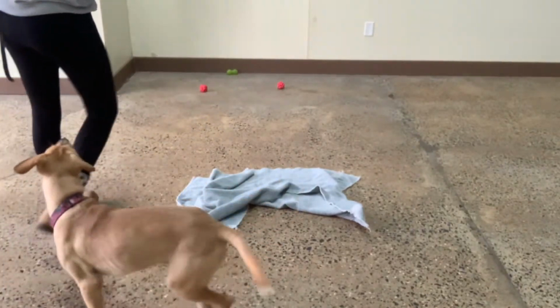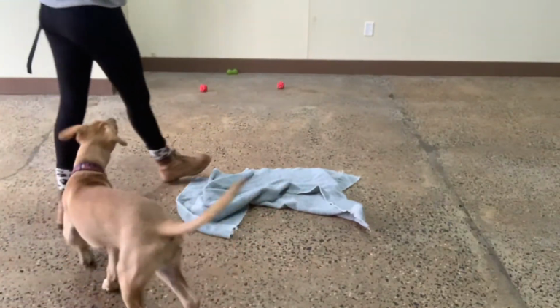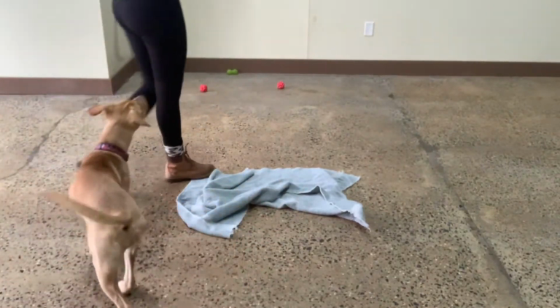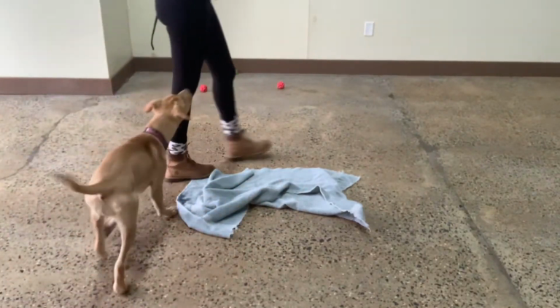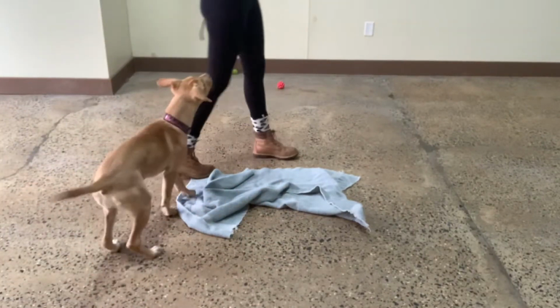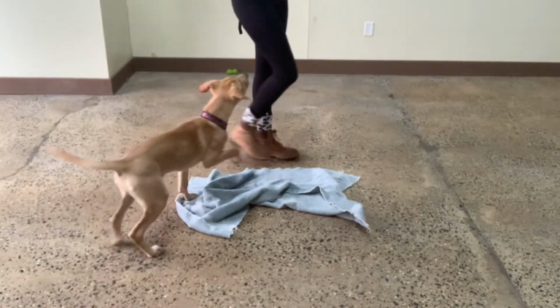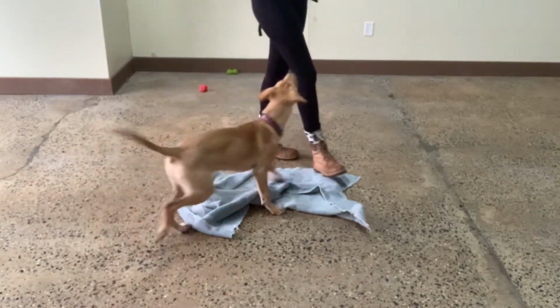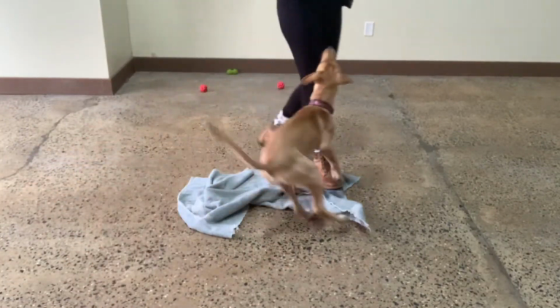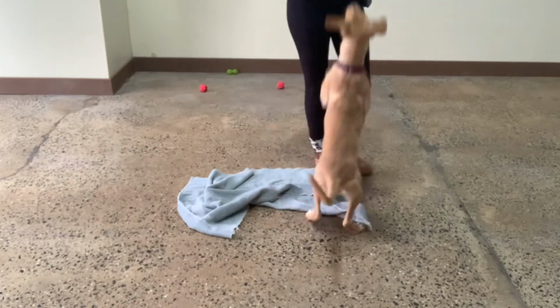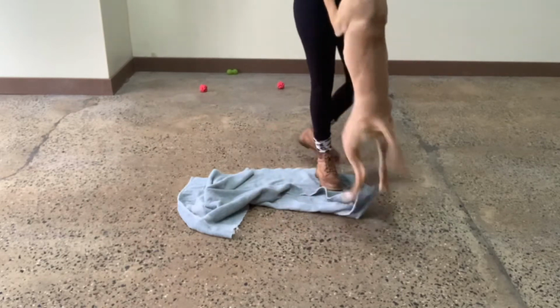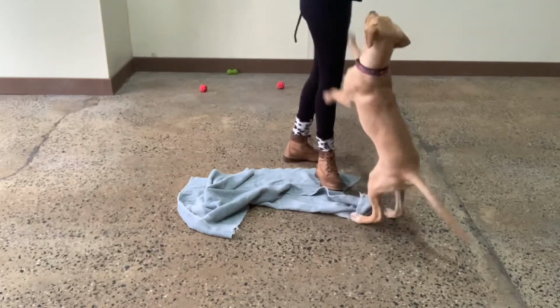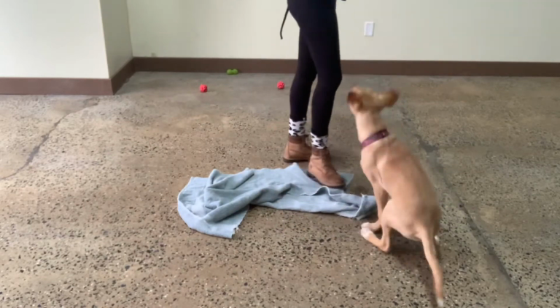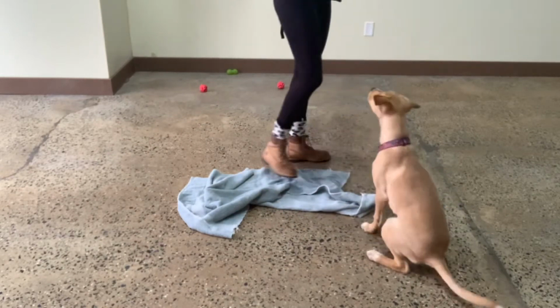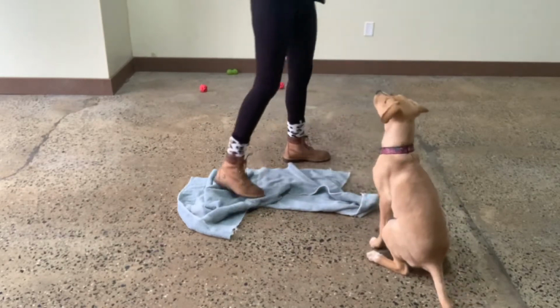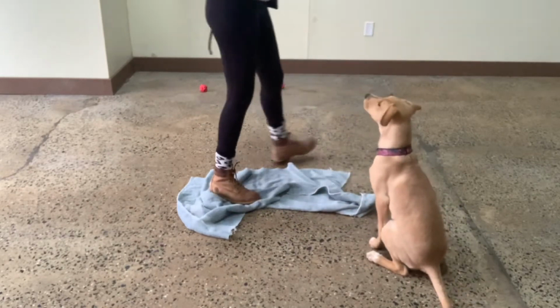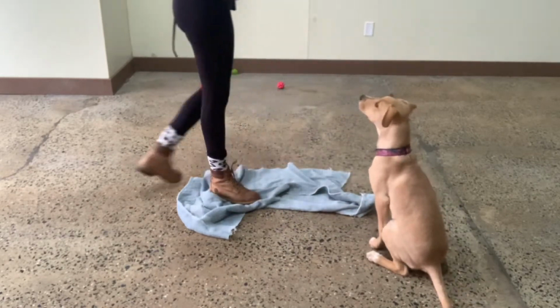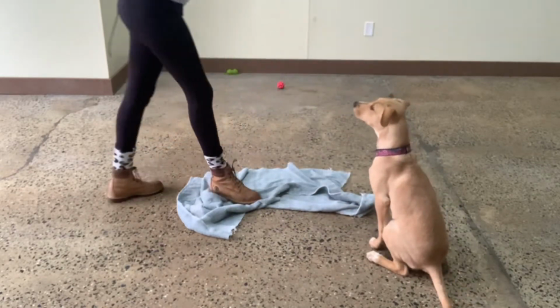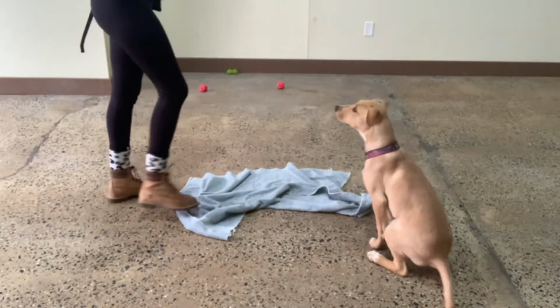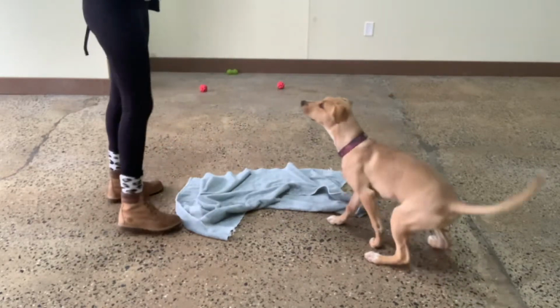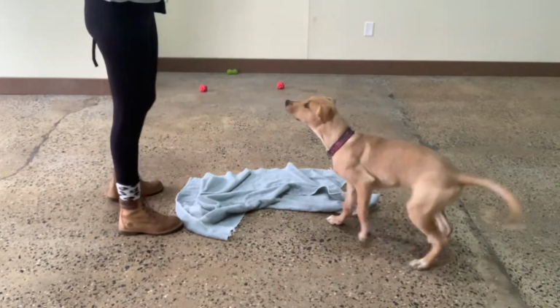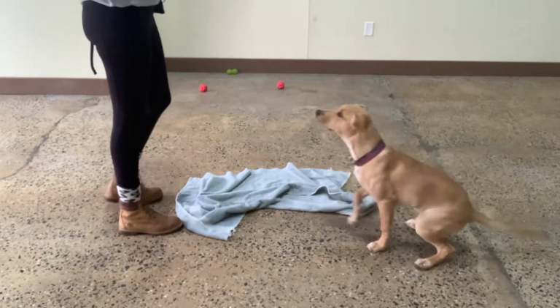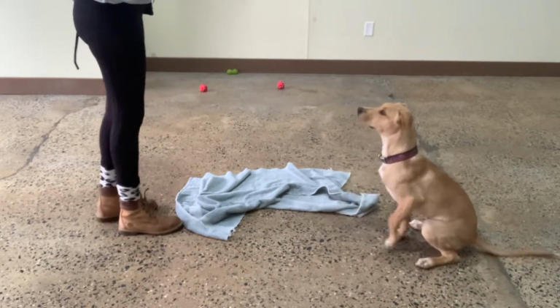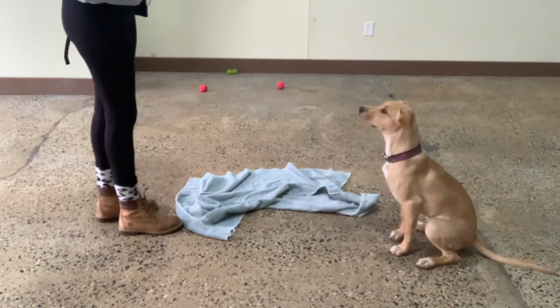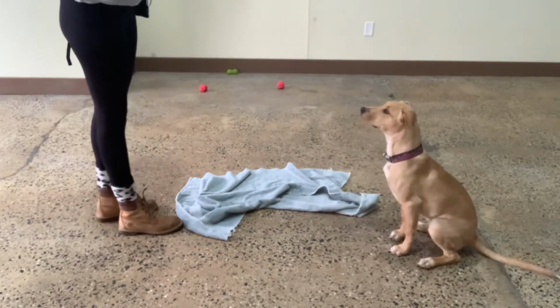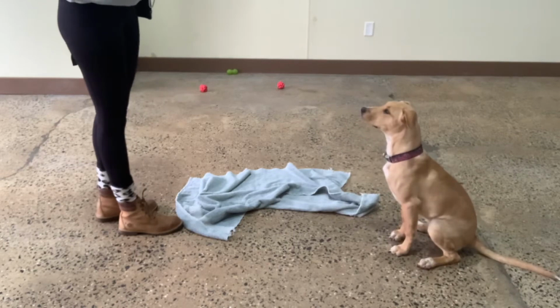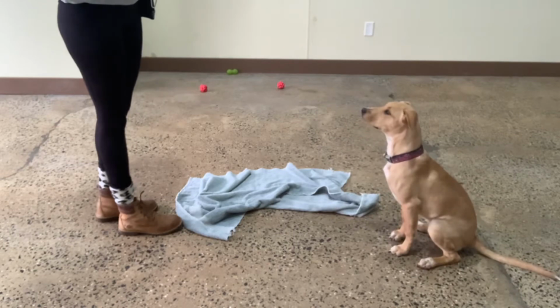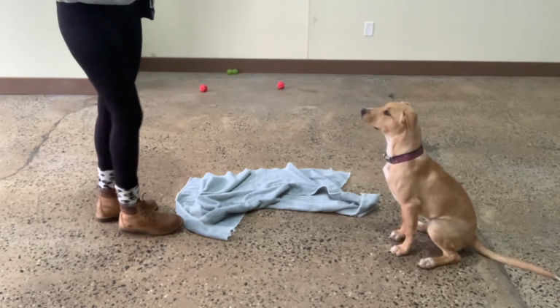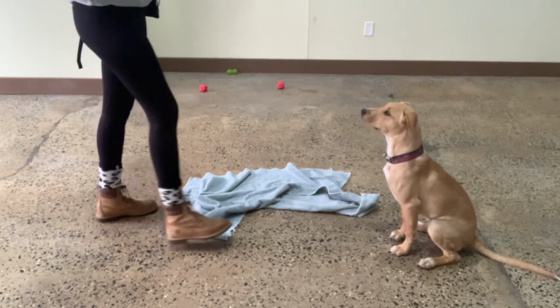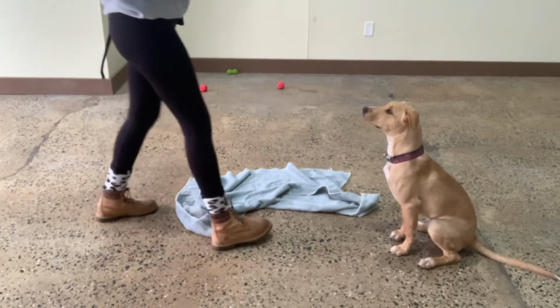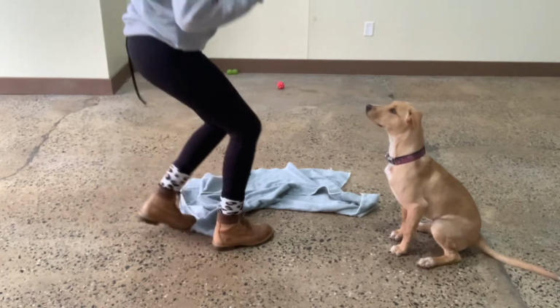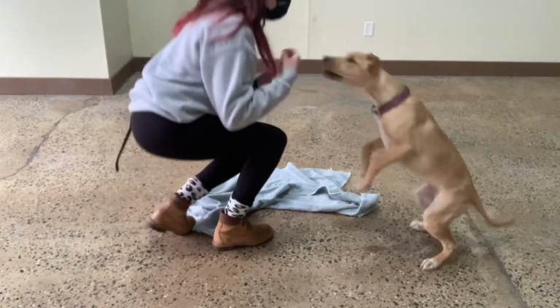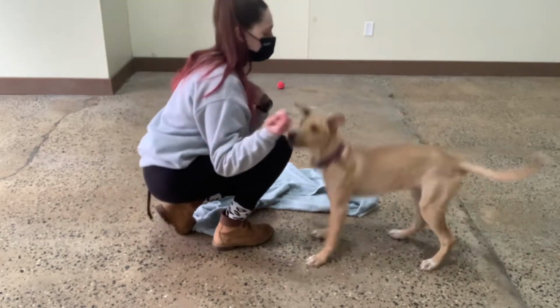Let's get to reward alternatives to jumping, such as sitting and laying down. She gets rewarded for doing things that are the opposite of jumping — she can't jump when she's sitting.